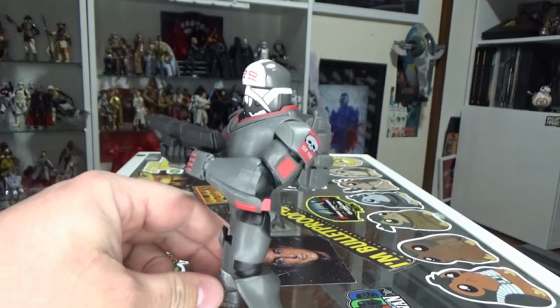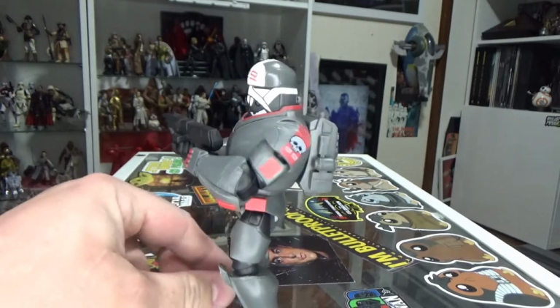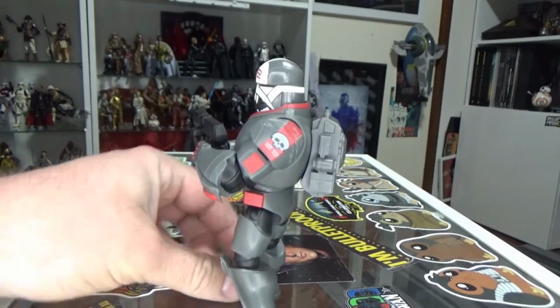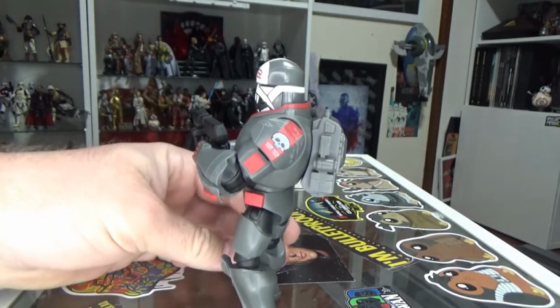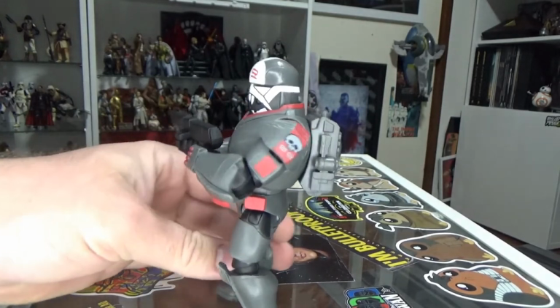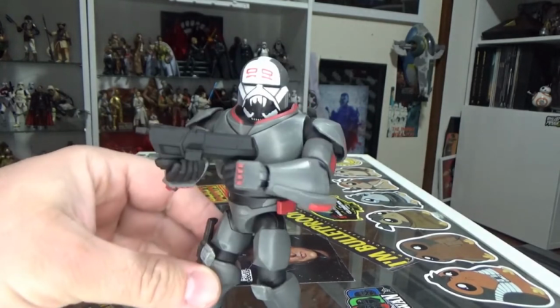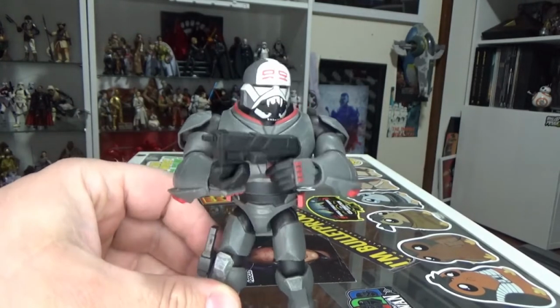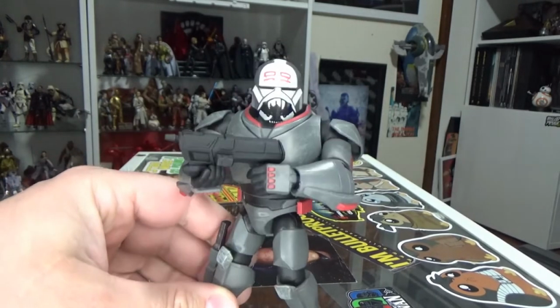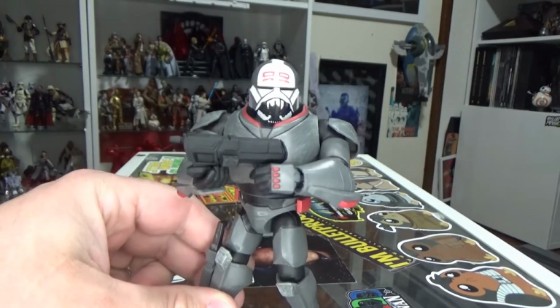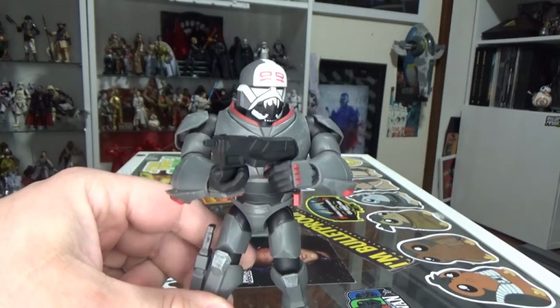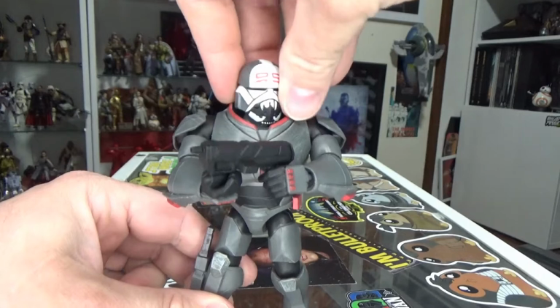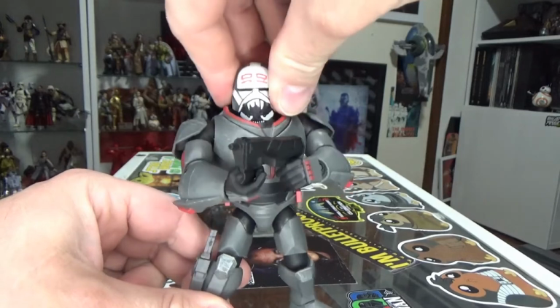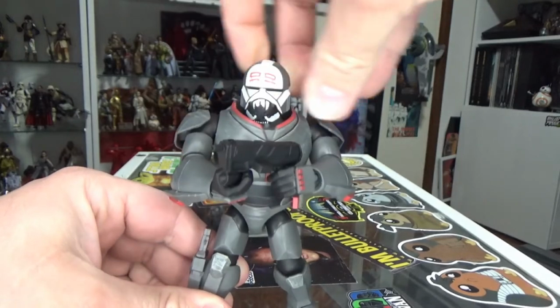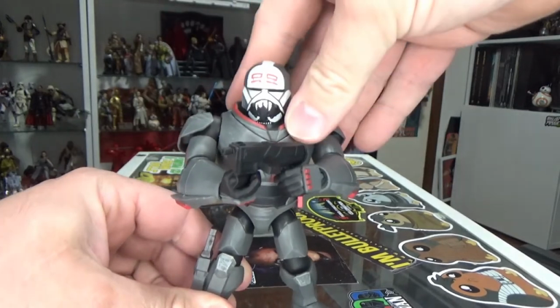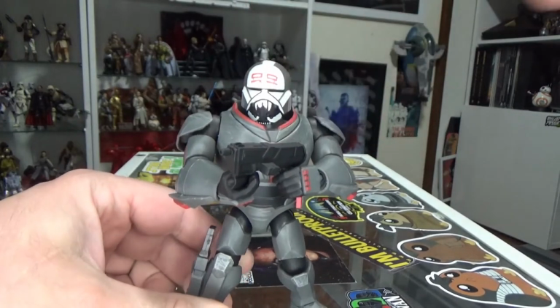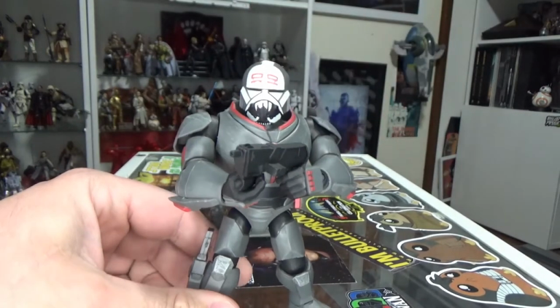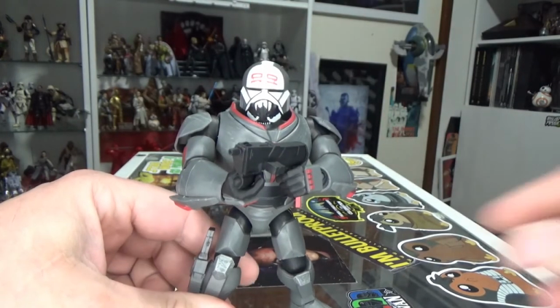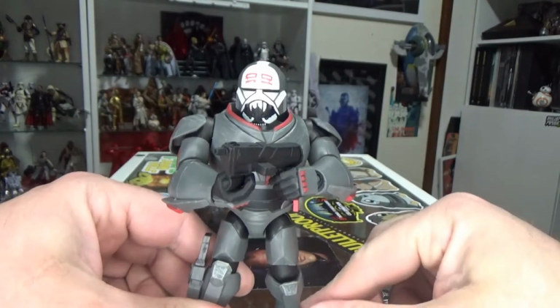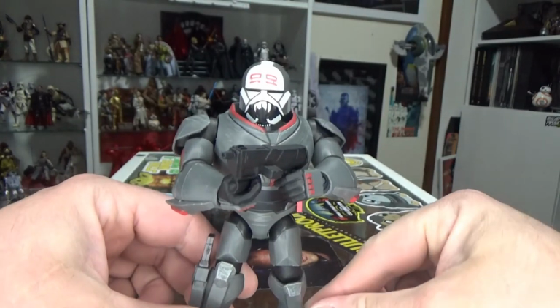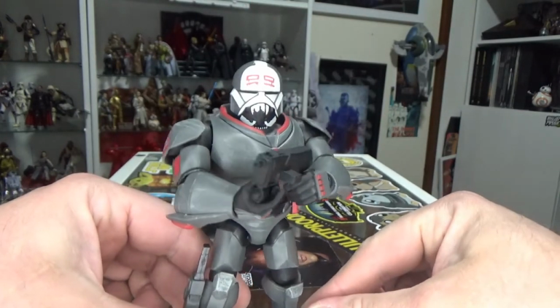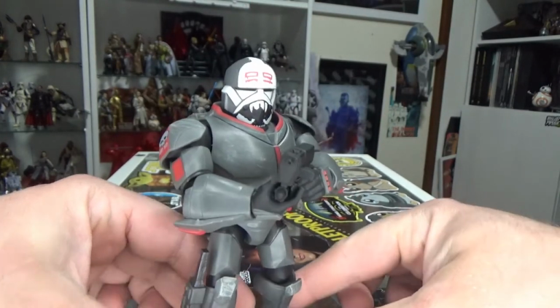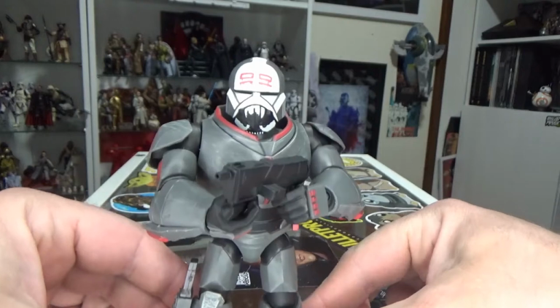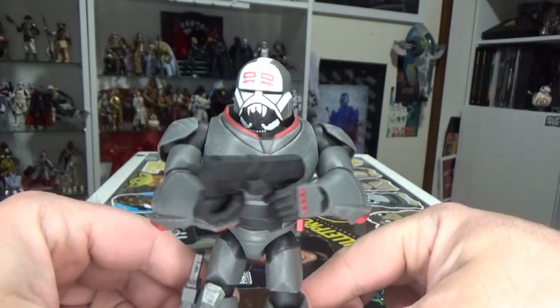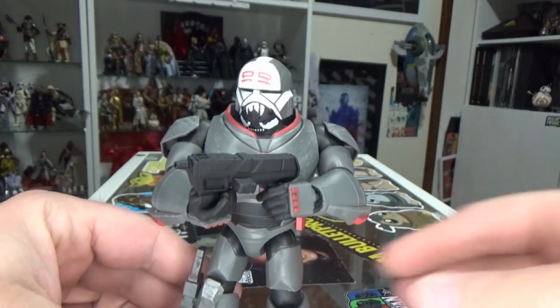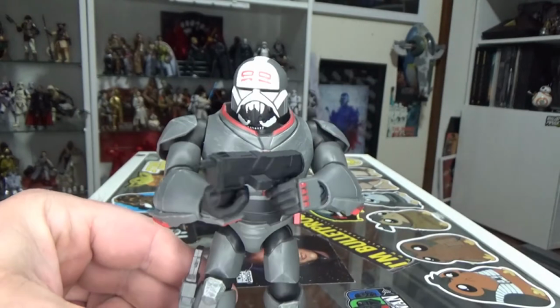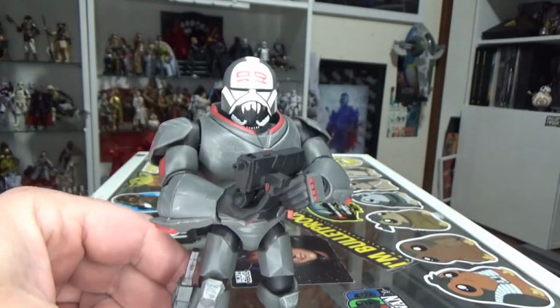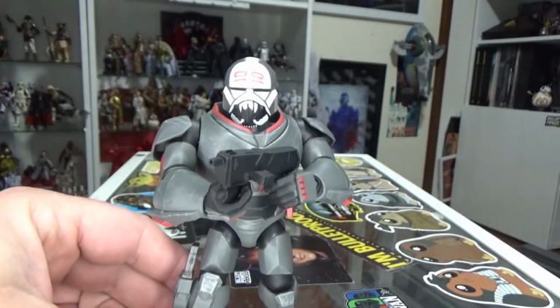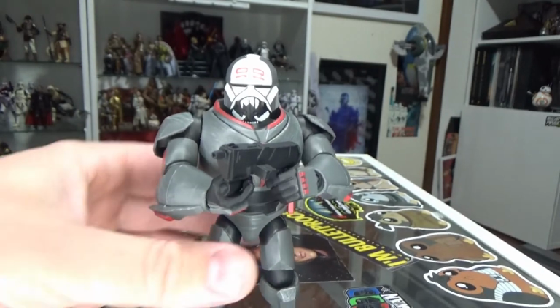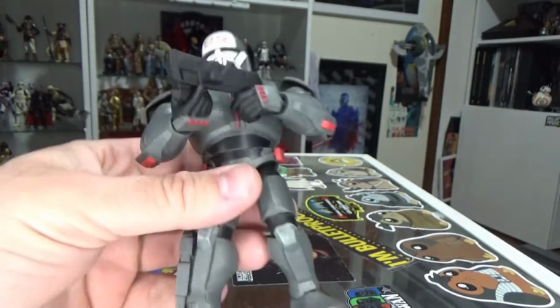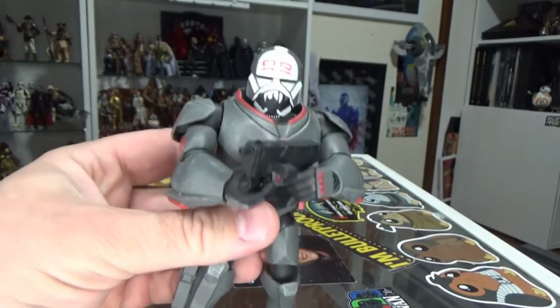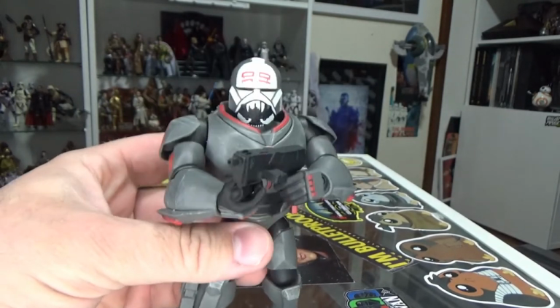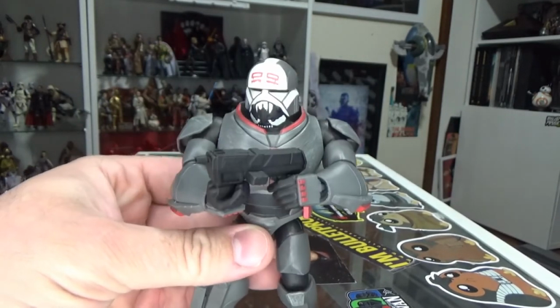I'm not sure whether there are any others on the way — I guess we'll wait and see. I think it would be cool to see the whole Bad Batch crew, at least the original four, in this sort of accentuated animated style. I think it's really cool. I'm digging it.